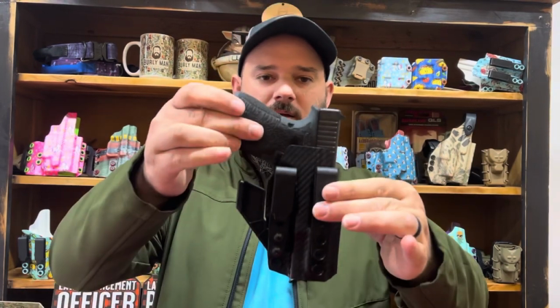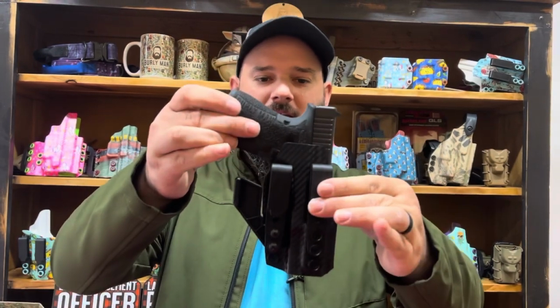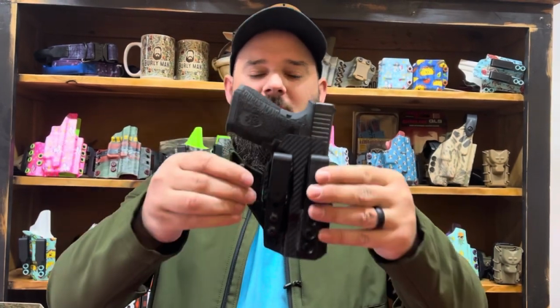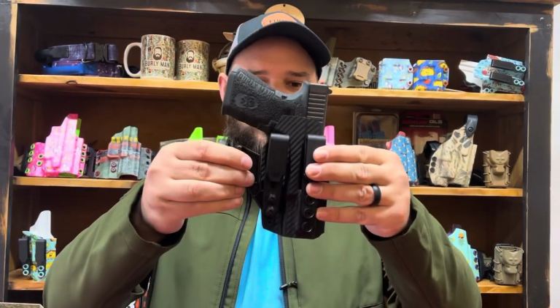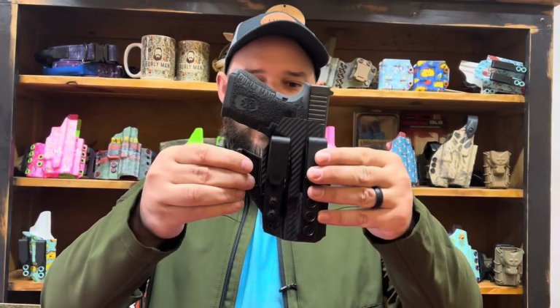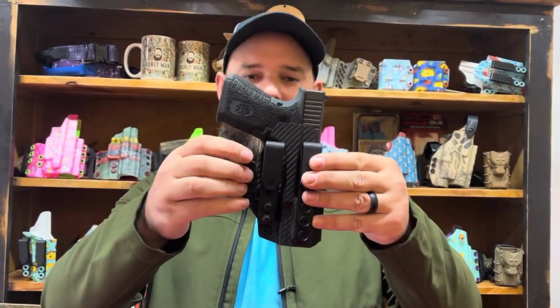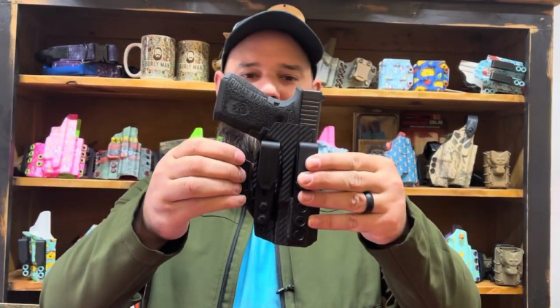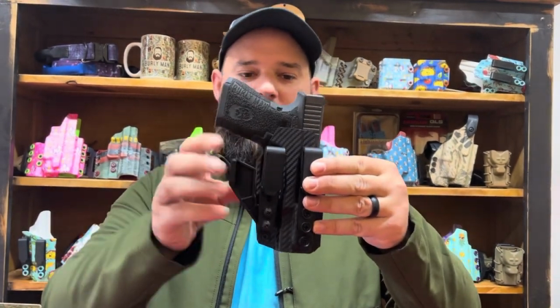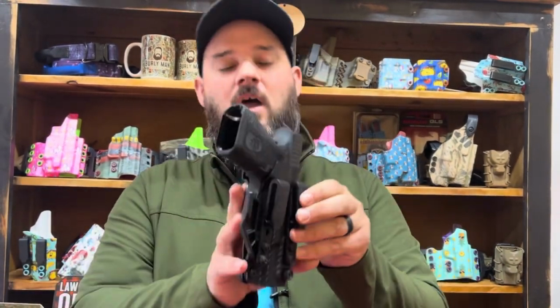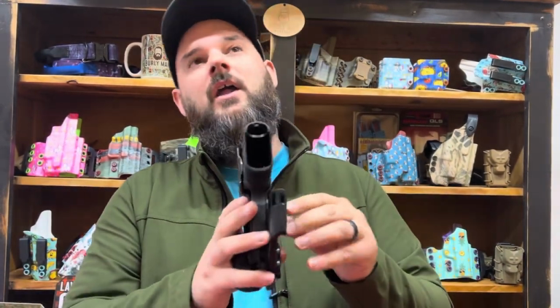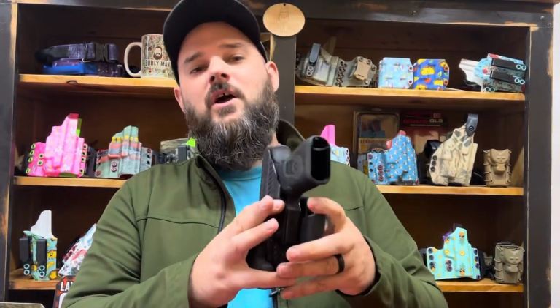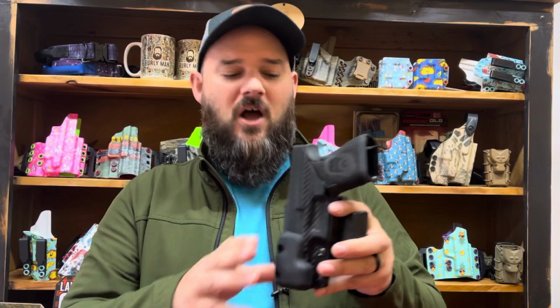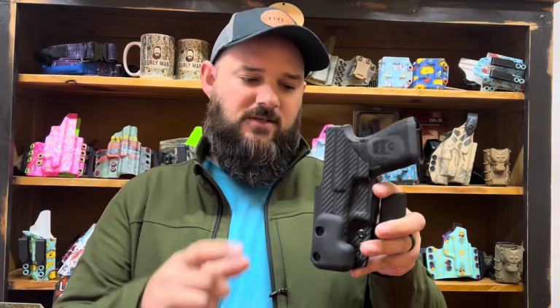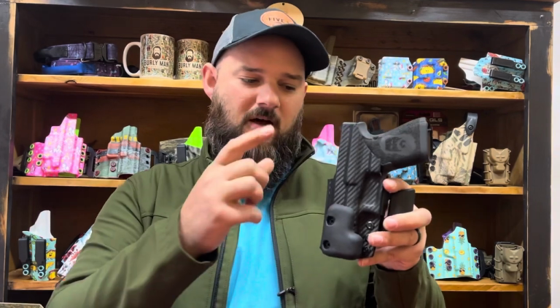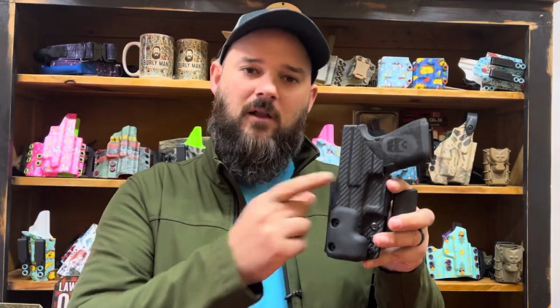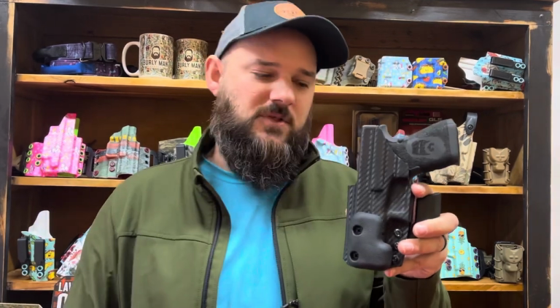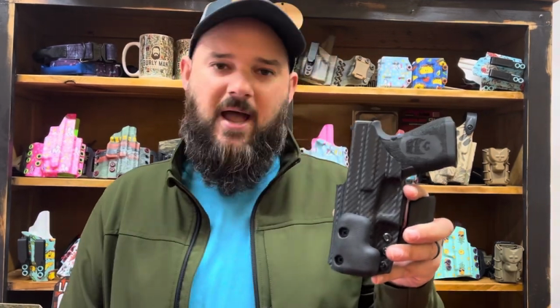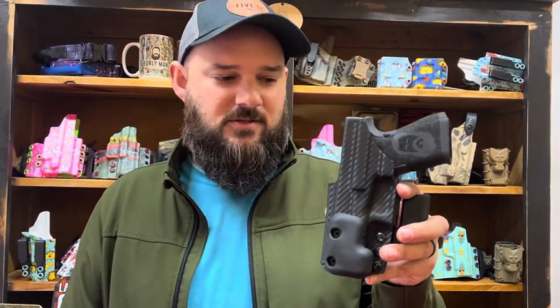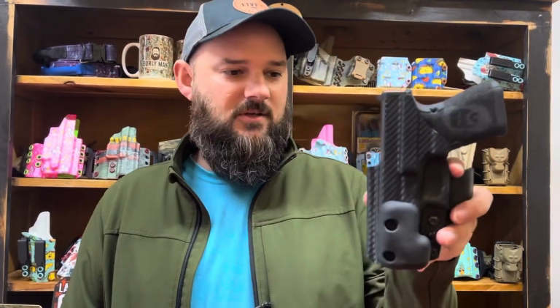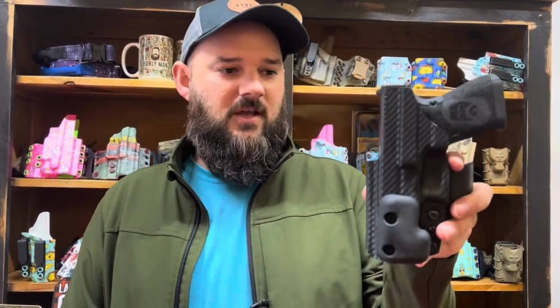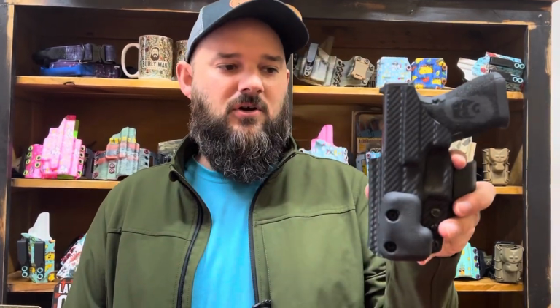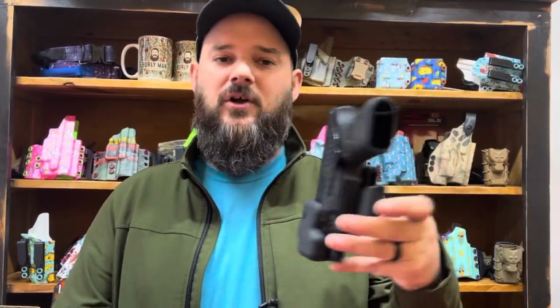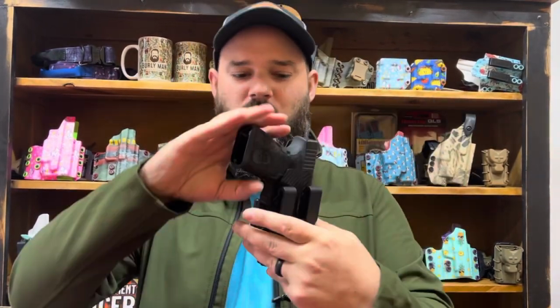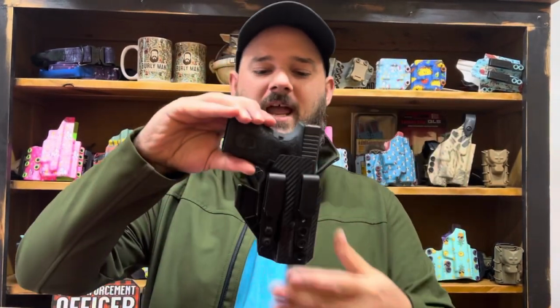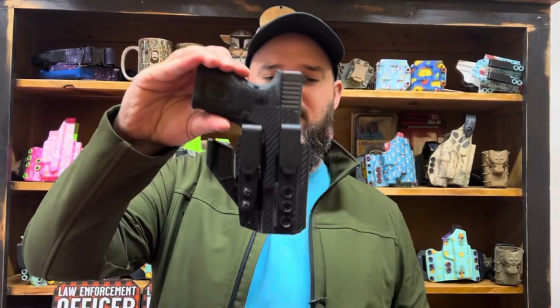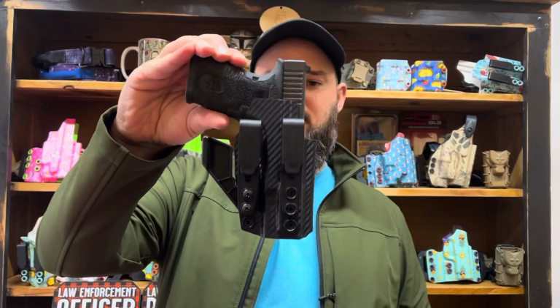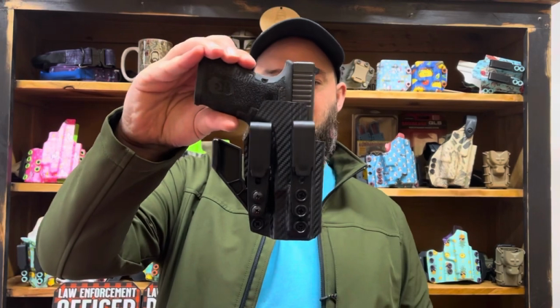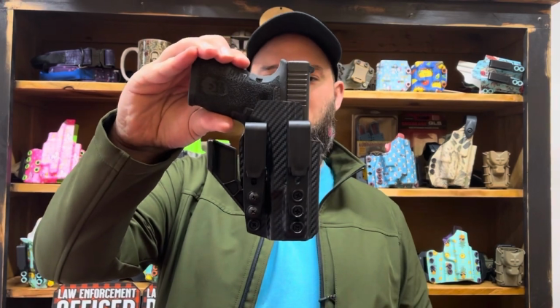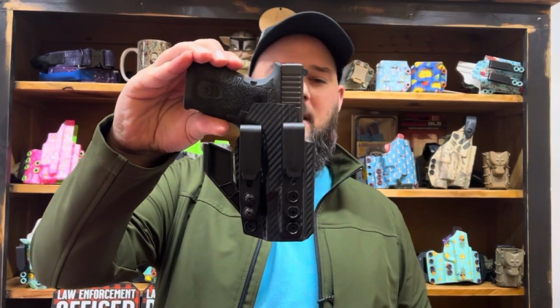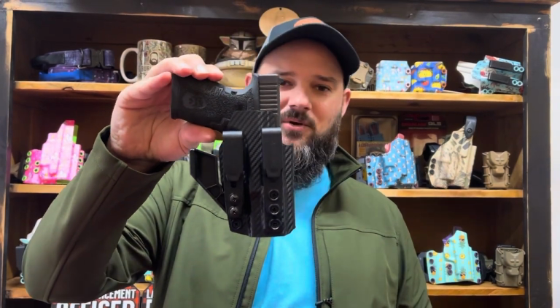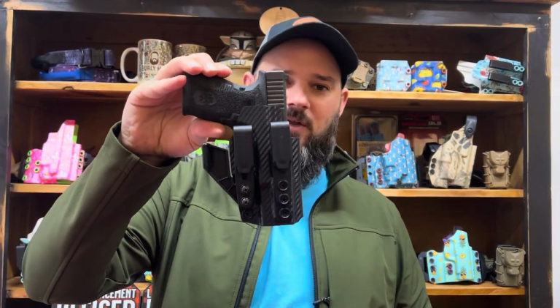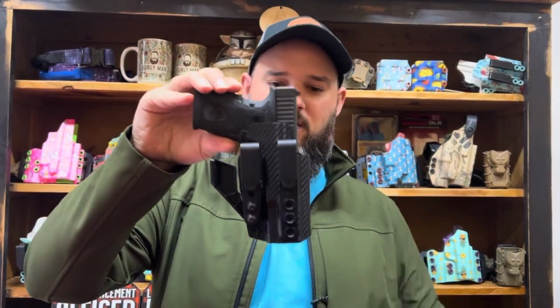Check out the Minimalist Holster today on our website with hundreds and hundreds of color options and patterns. Enter your color code of choice today and we will get a Minimalist Holster on the way to you.